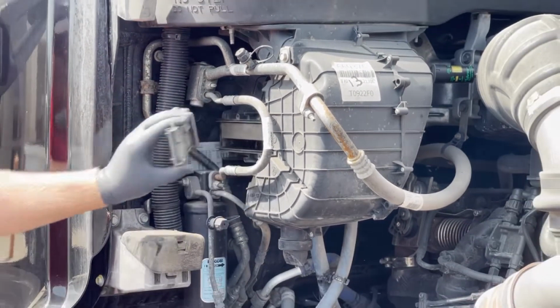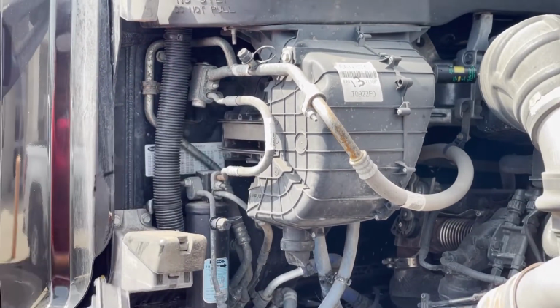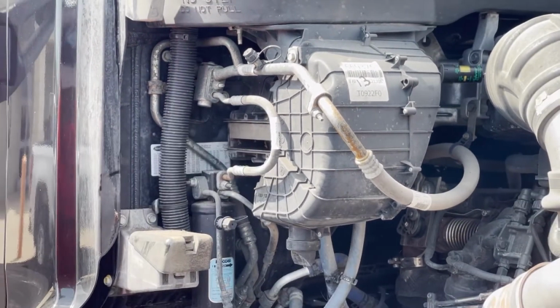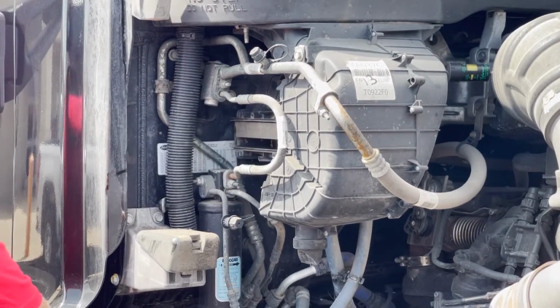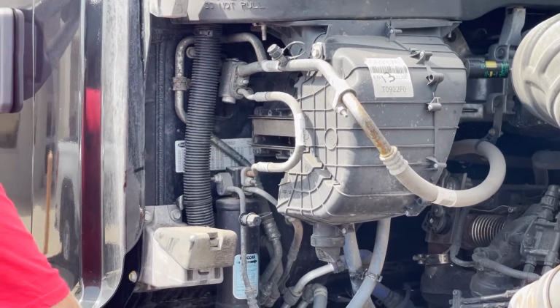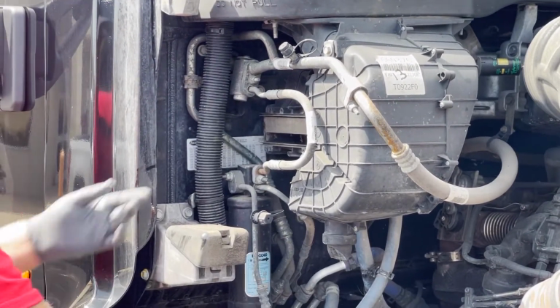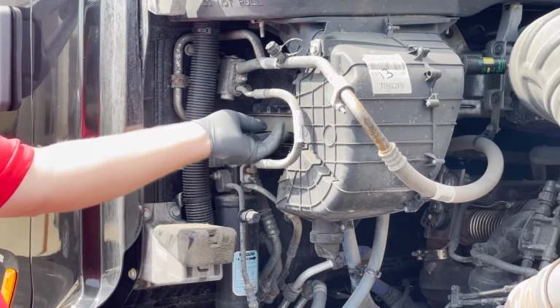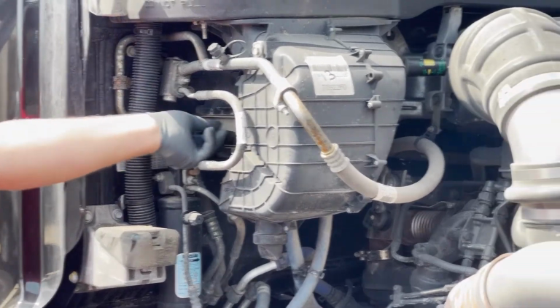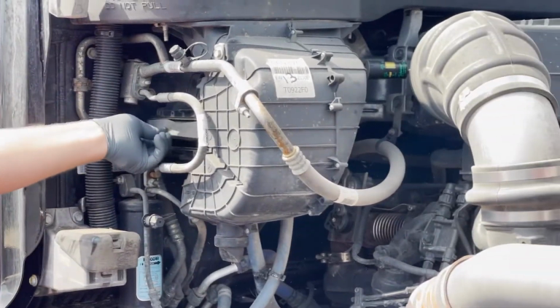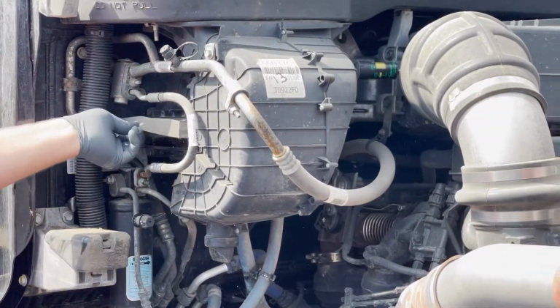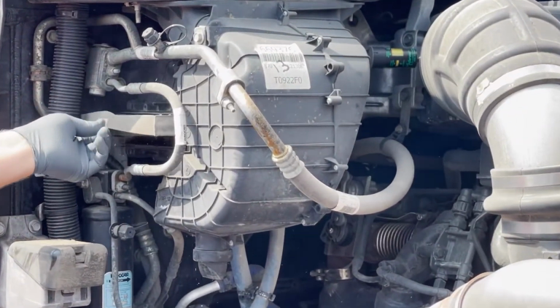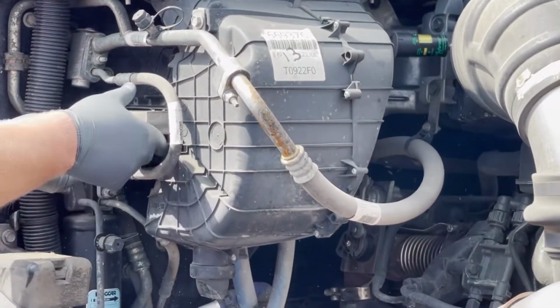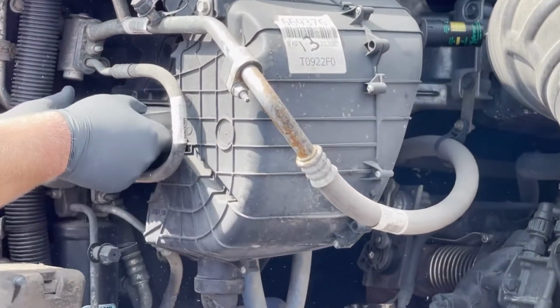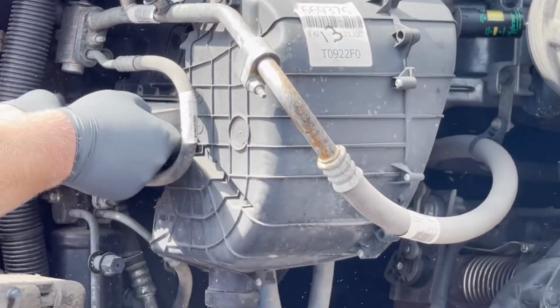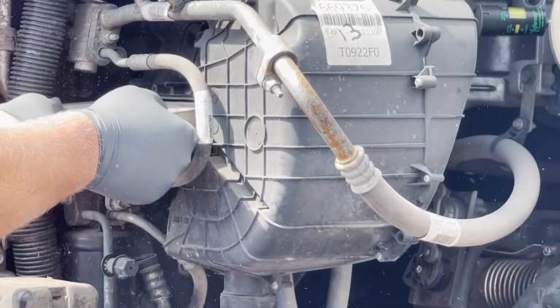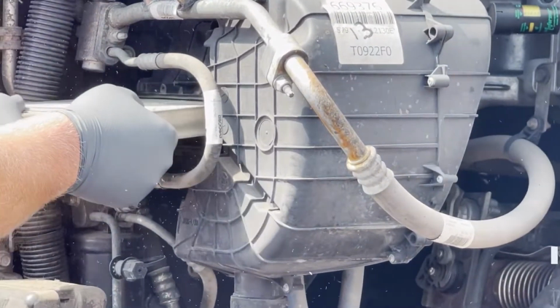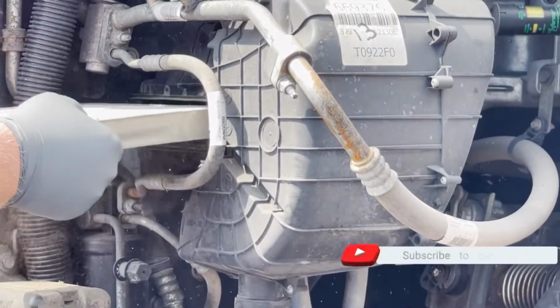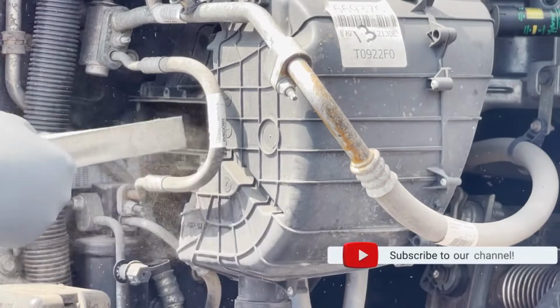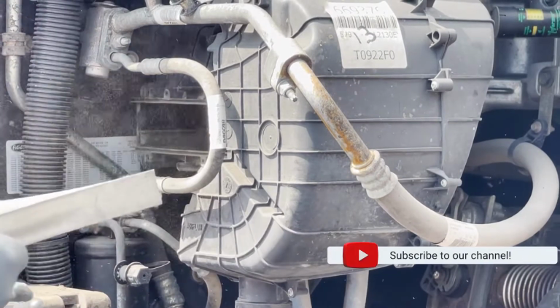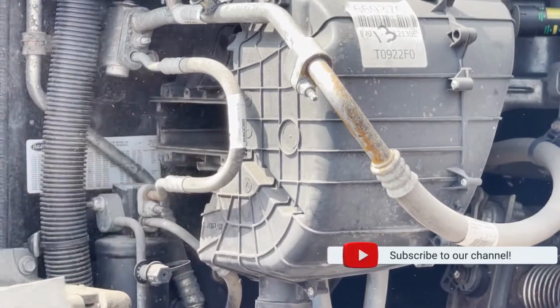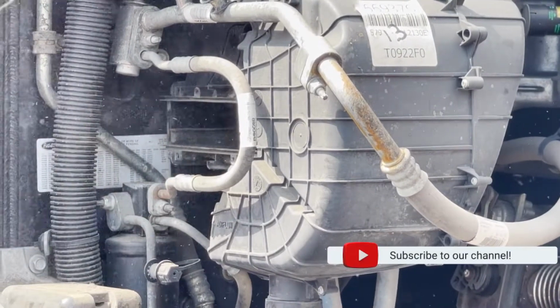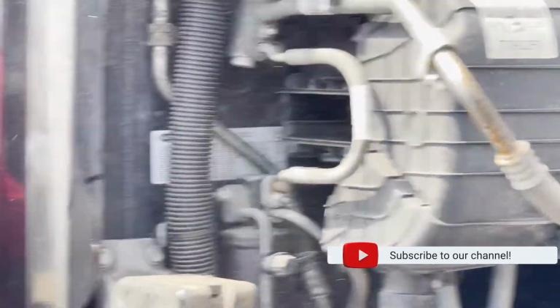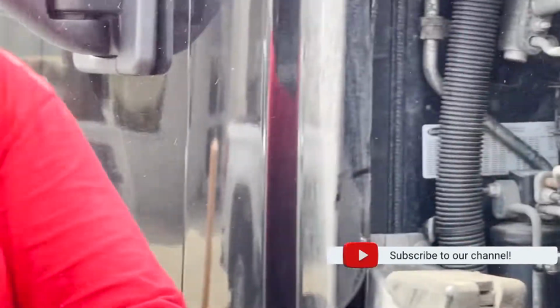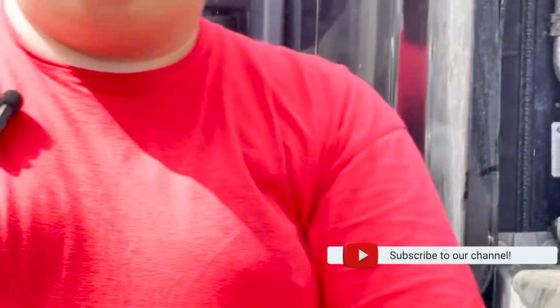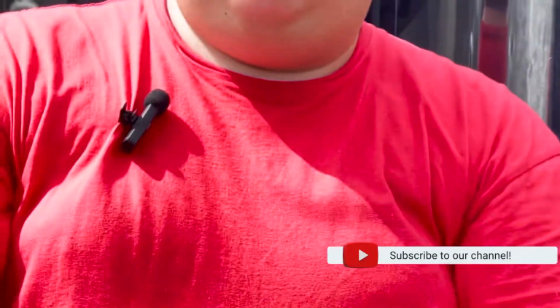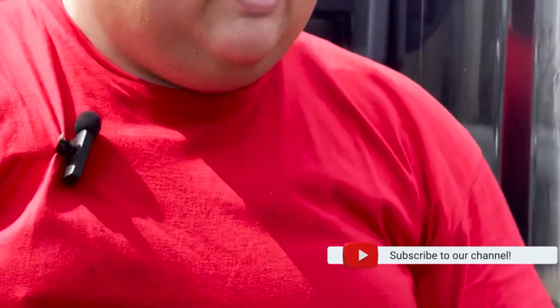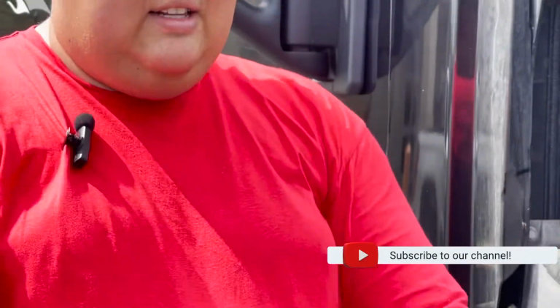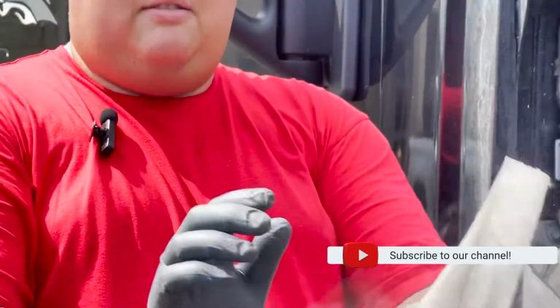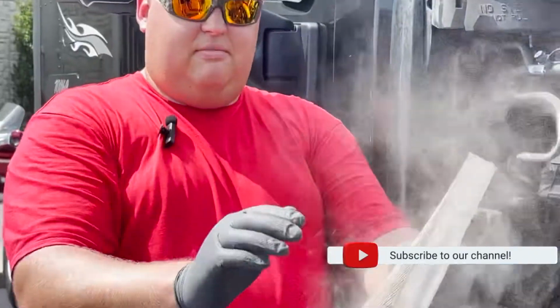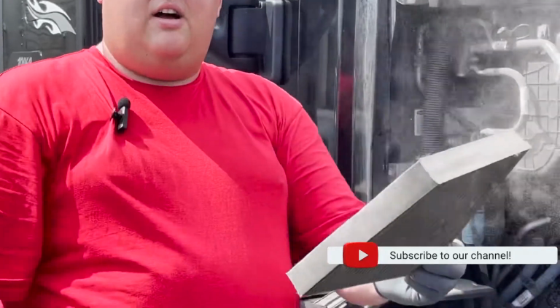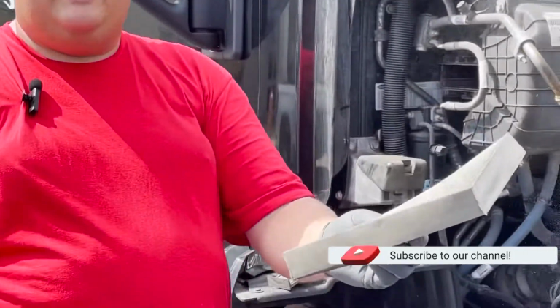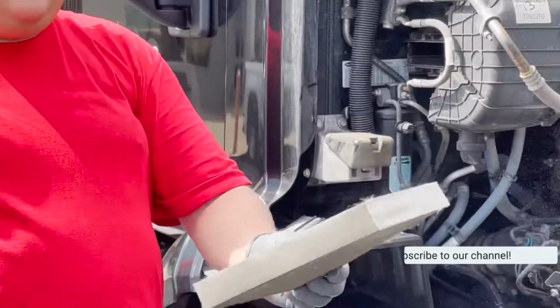You want to pull it out. Reach in here, we're going to pull that filter out. Be careful with it because this will mess you up. That is all kinds of nastiness.